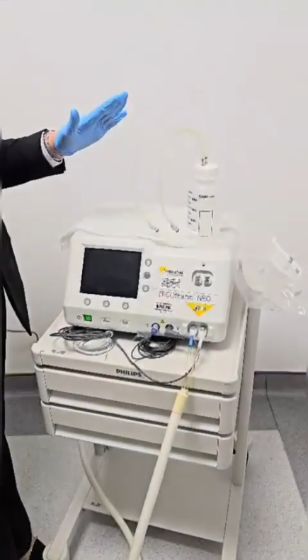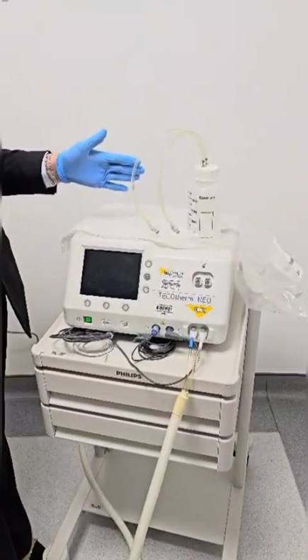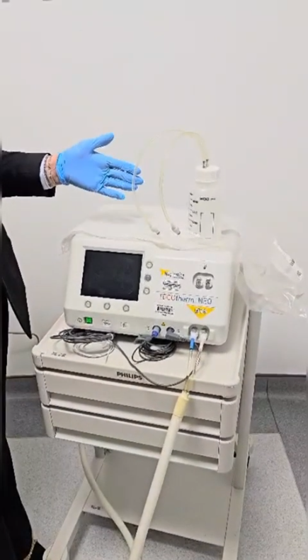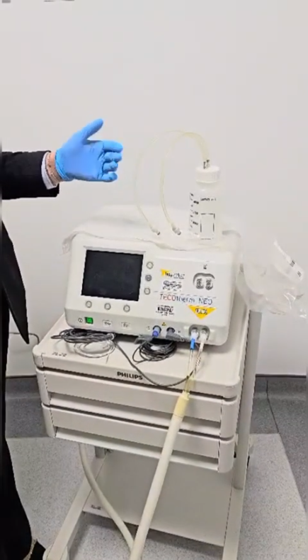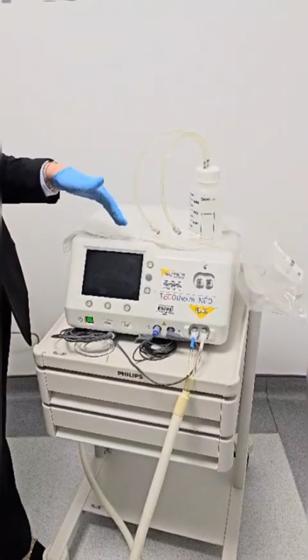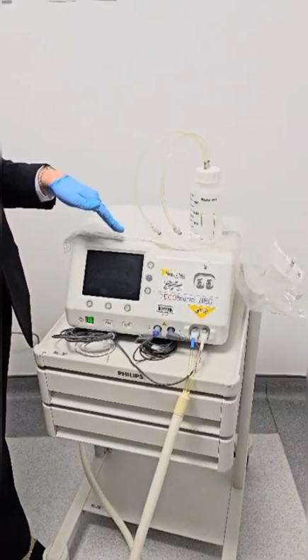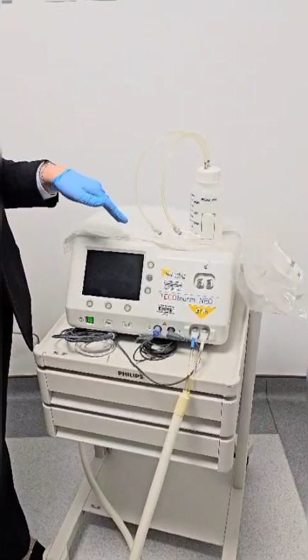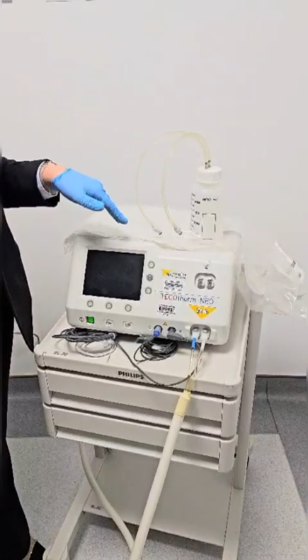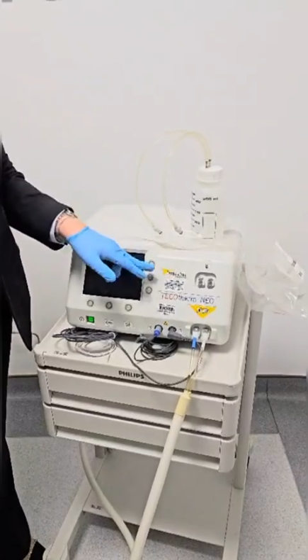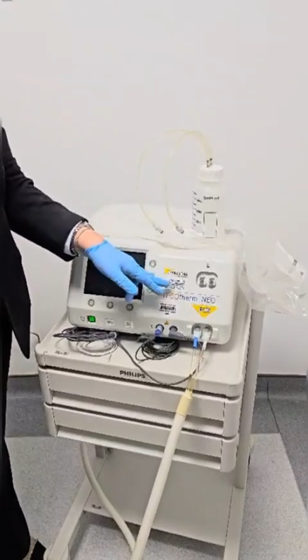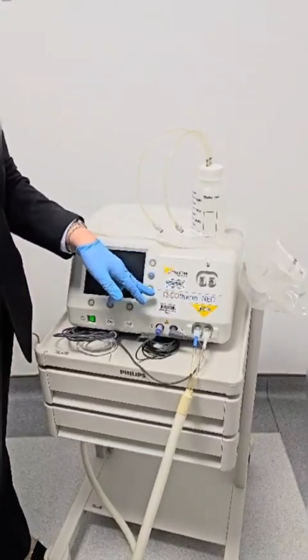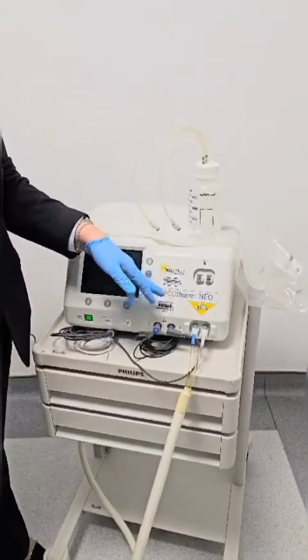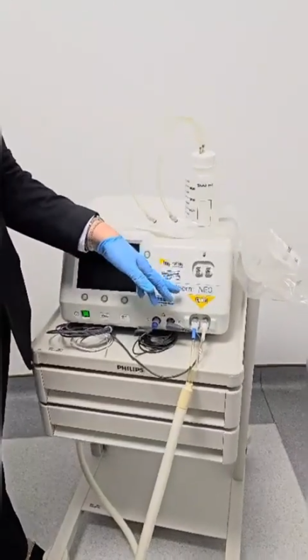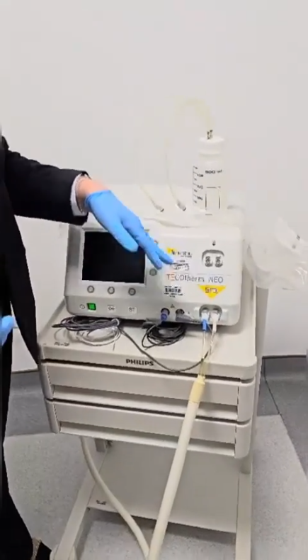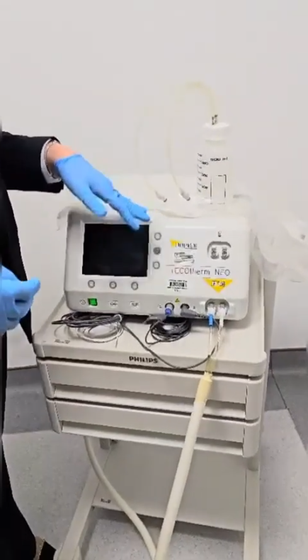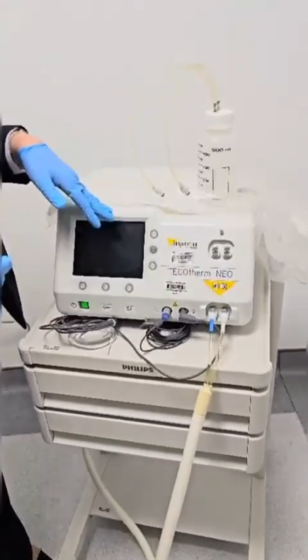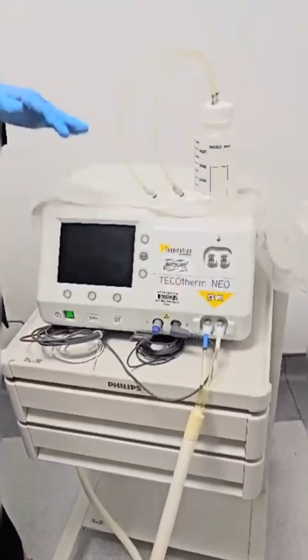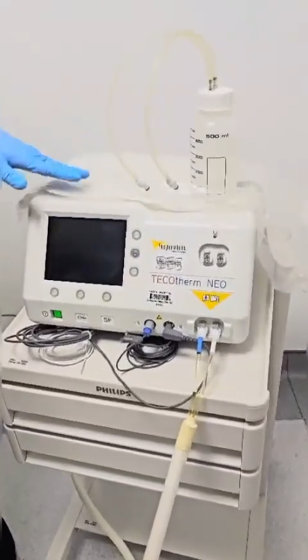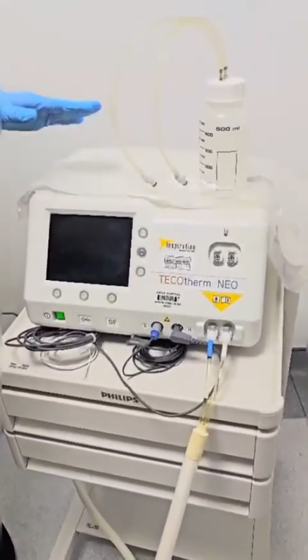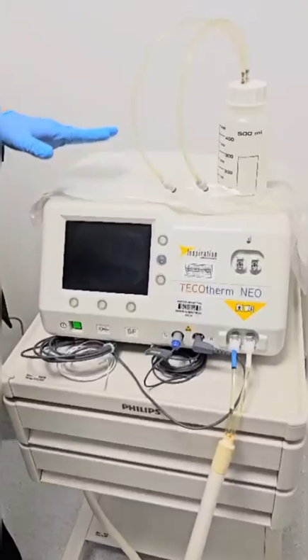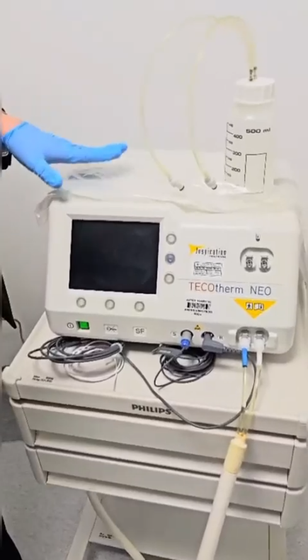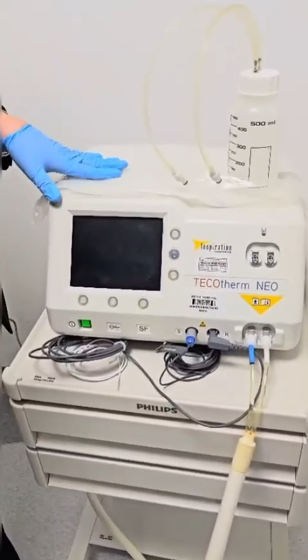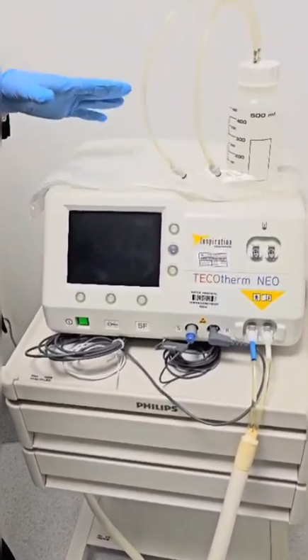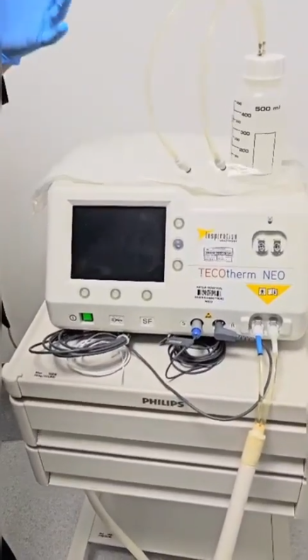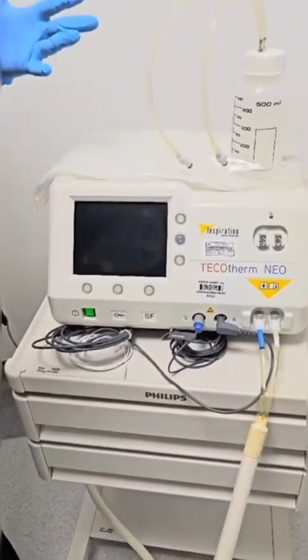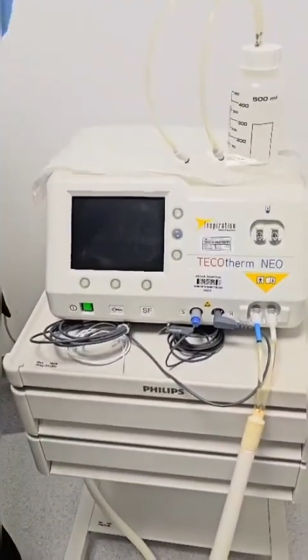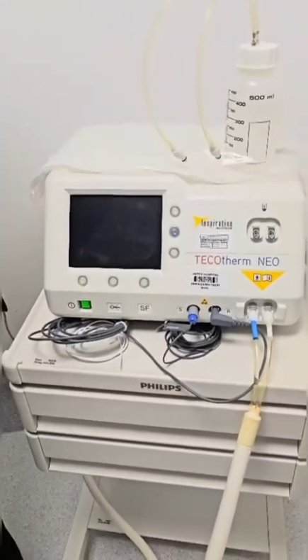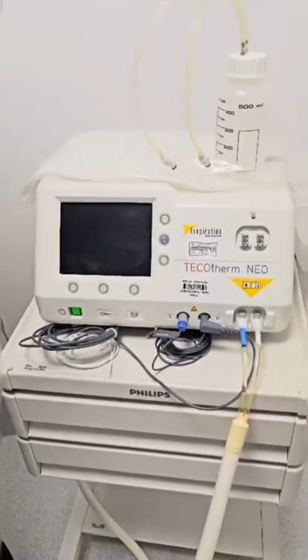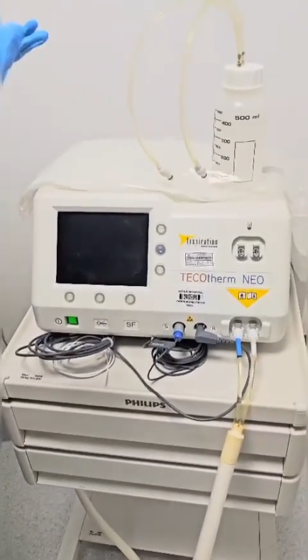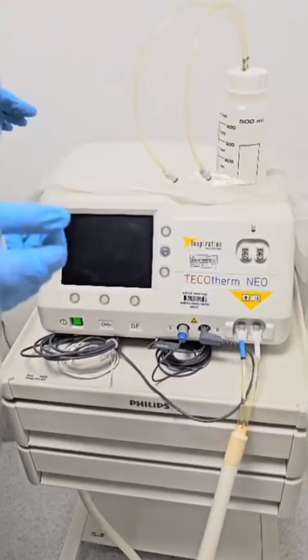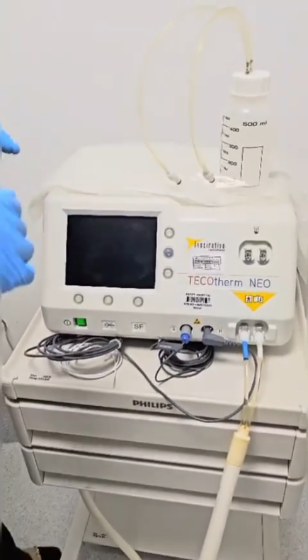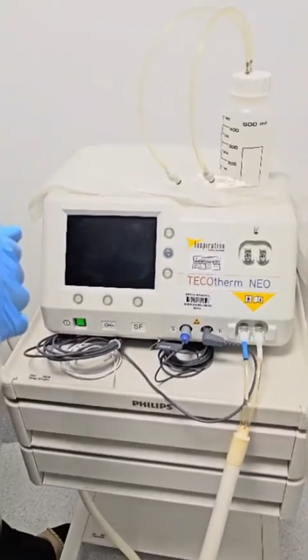Good afternoon. We are having here from Inspiration Health Care, TECO CERNEO, which is a device used to cool the baby when he is having hypoxia.